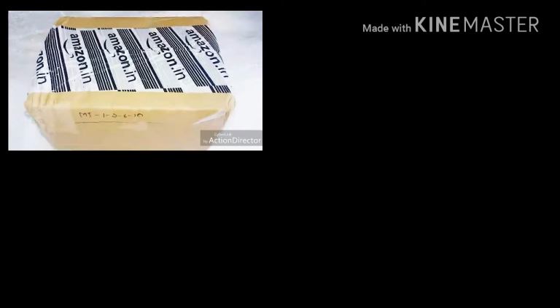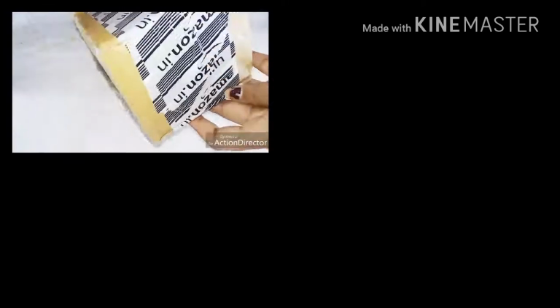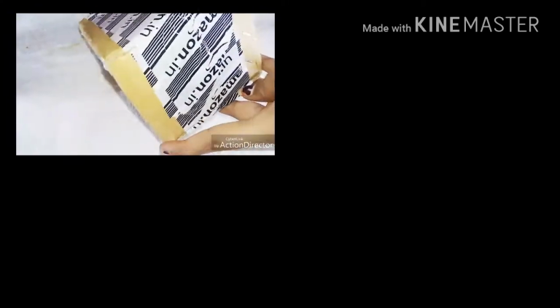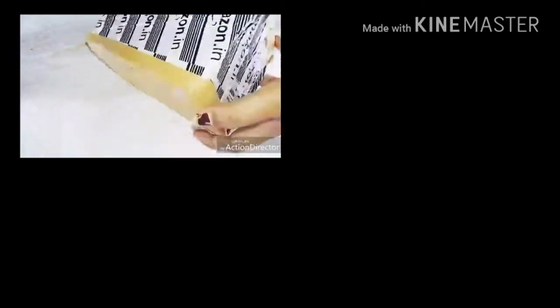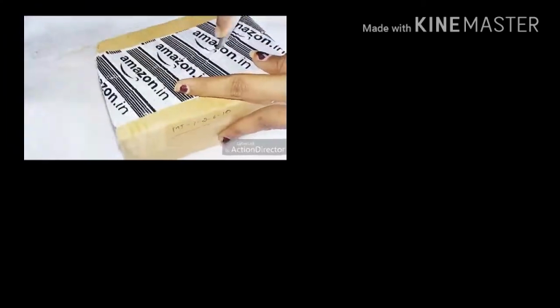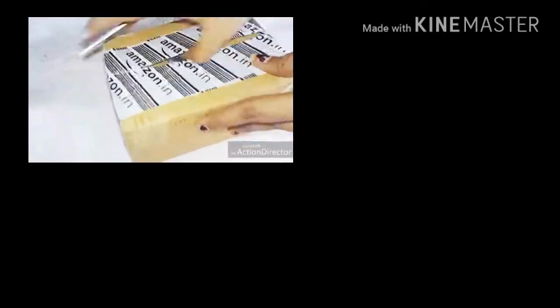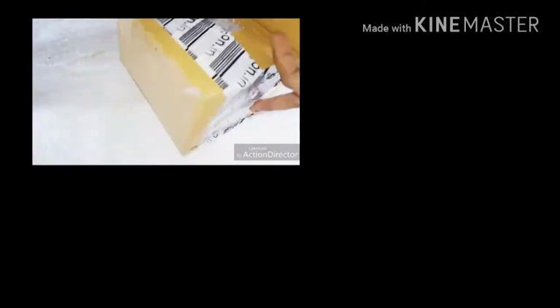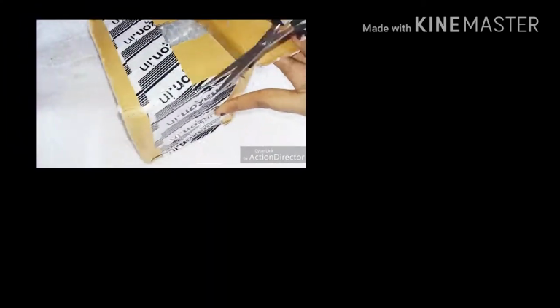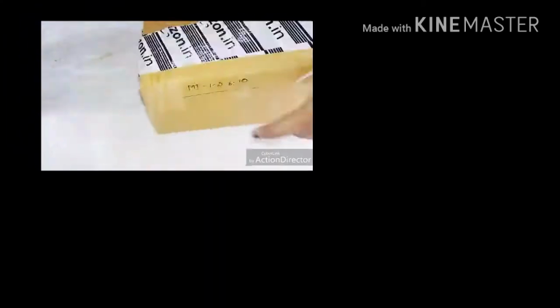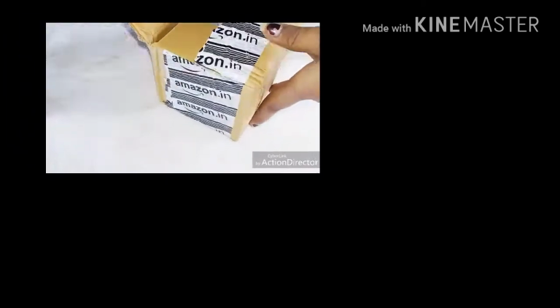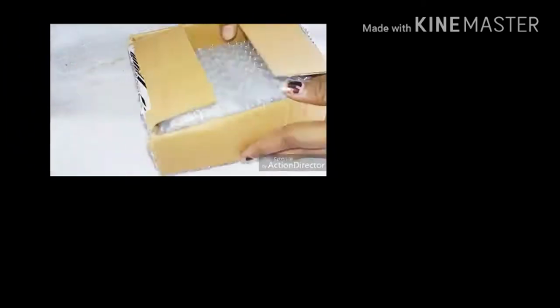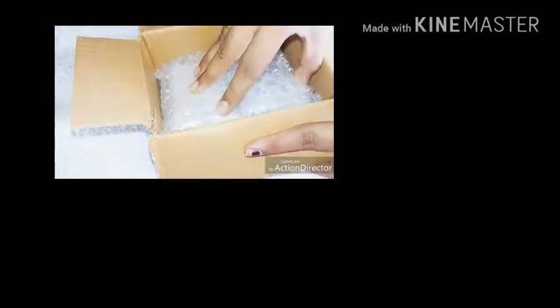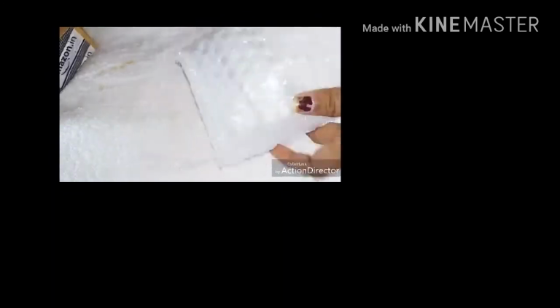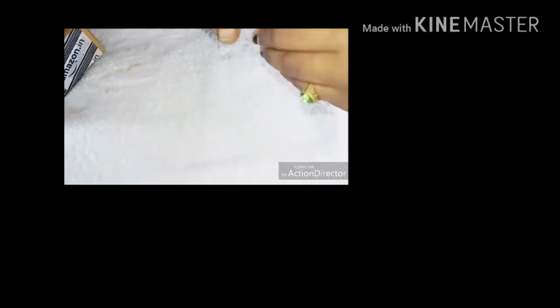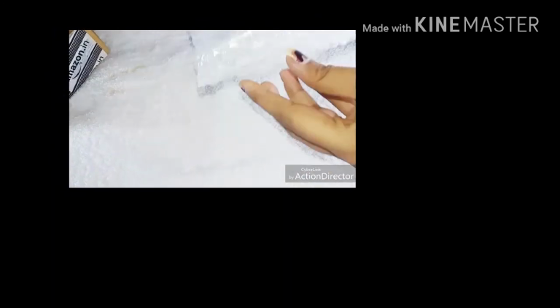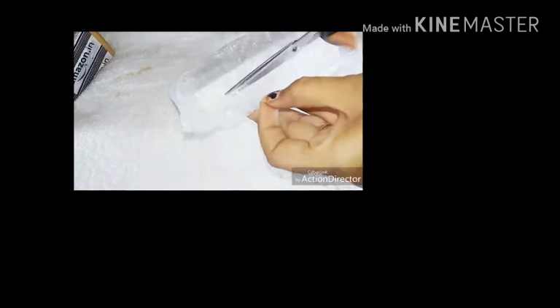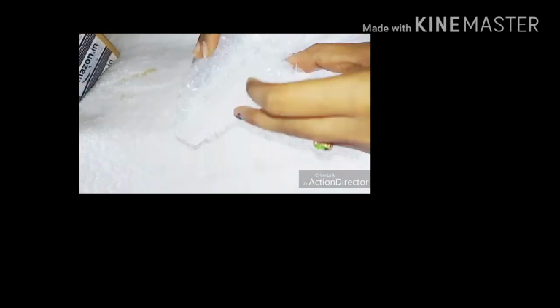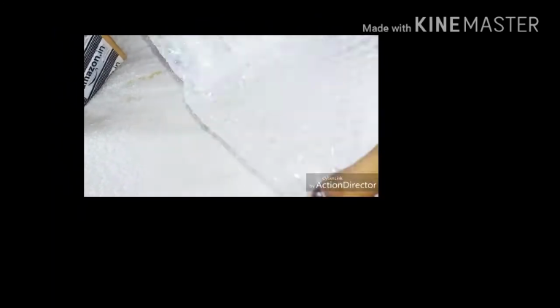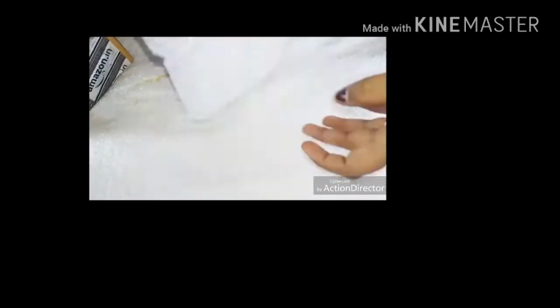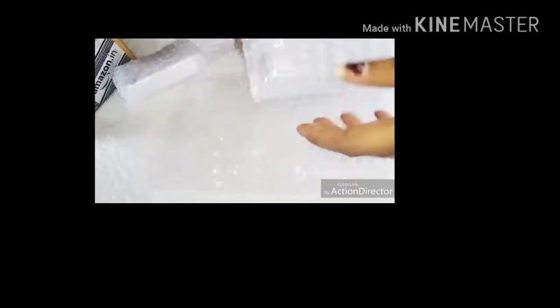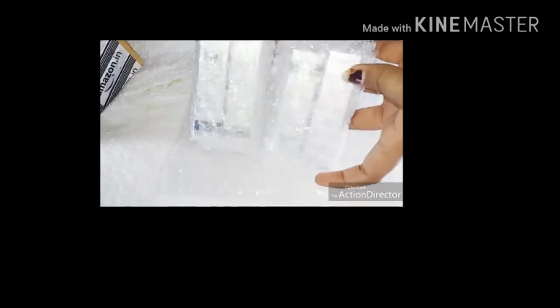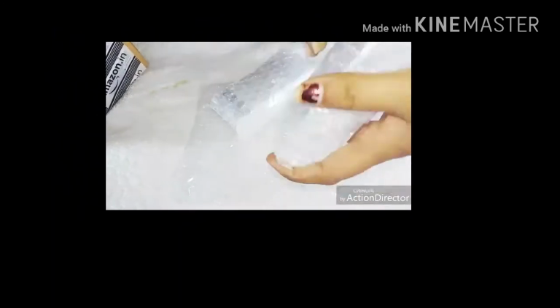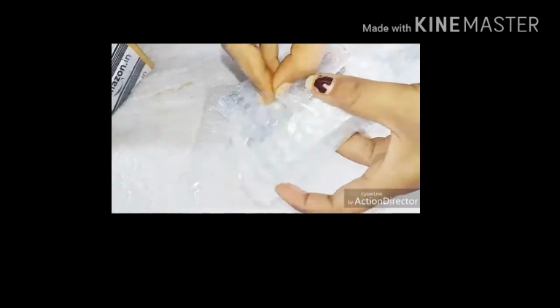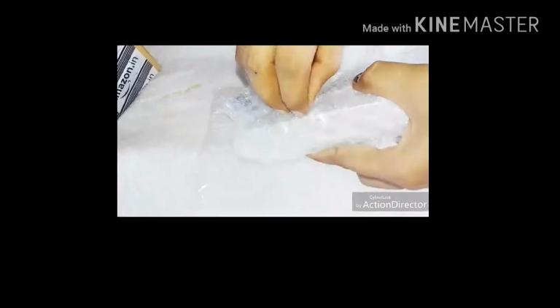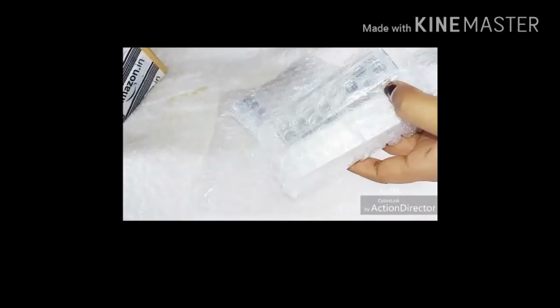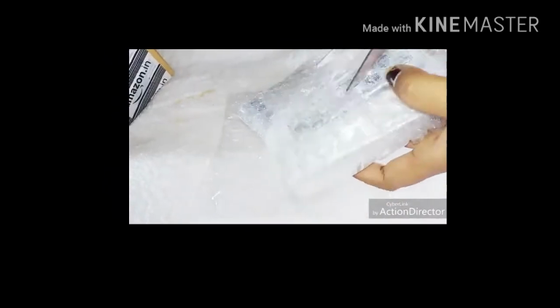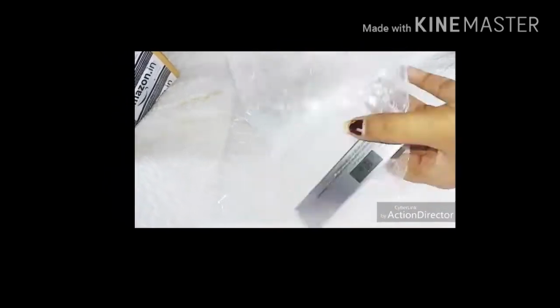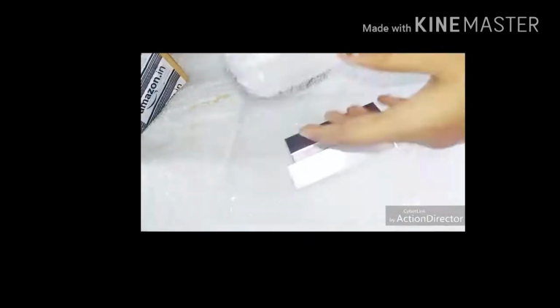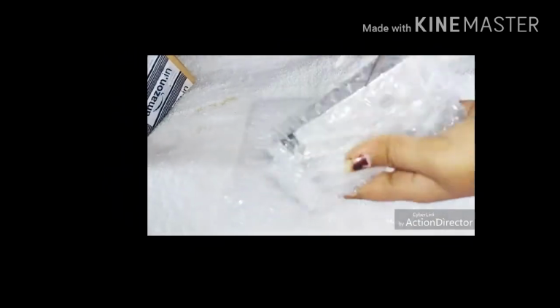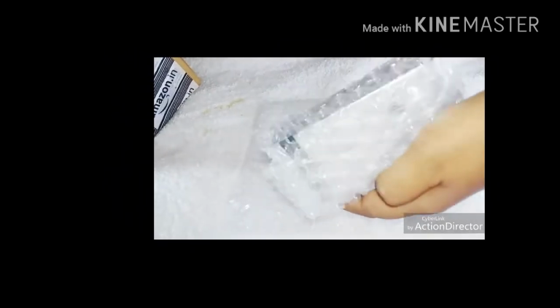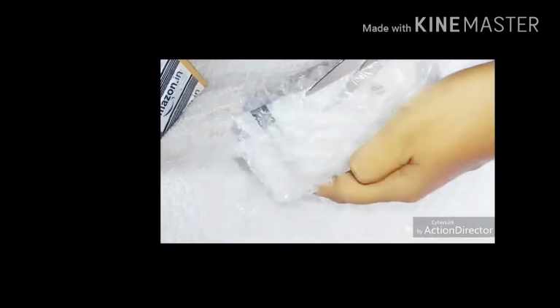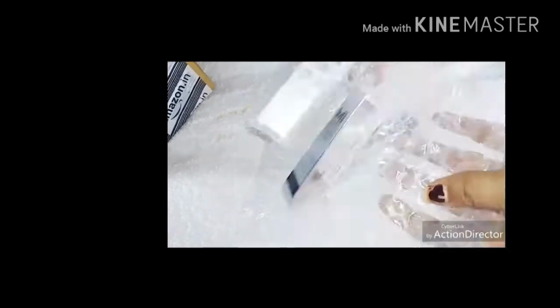Hi guys, welcome to my channel. Today I want to review the MI Fashion lipsticks. When we talk about lipsticks, the main things we talk about are color, price, expiry, and stain power. So let's get into this.